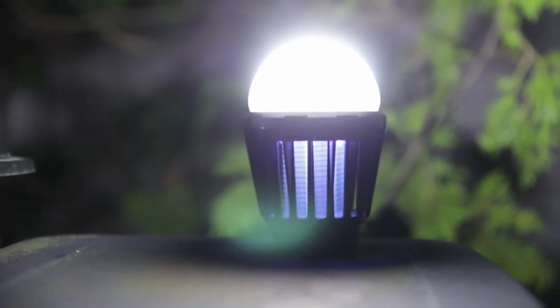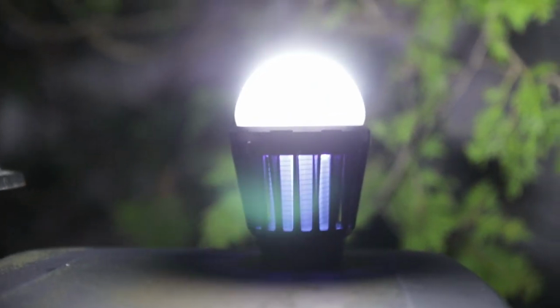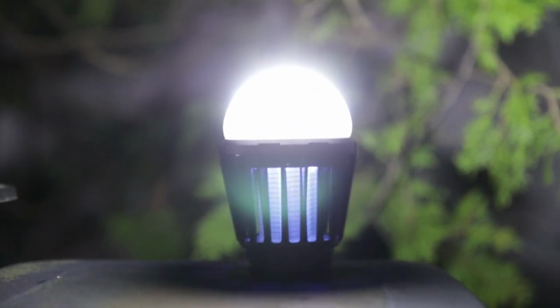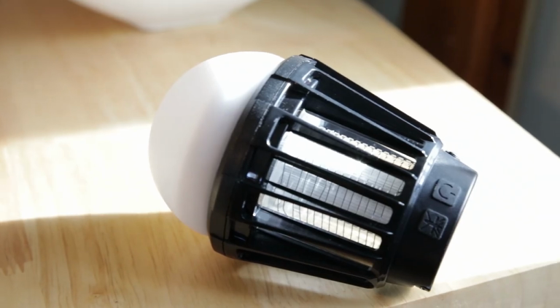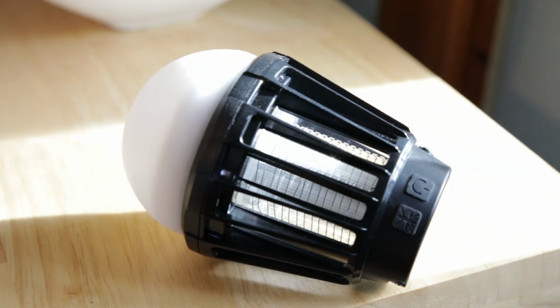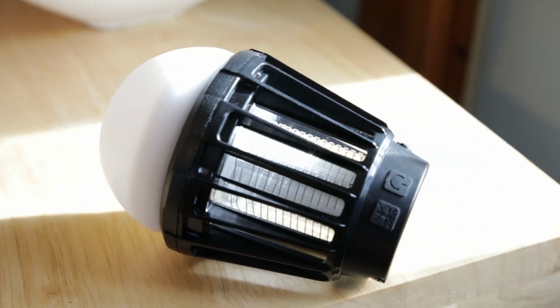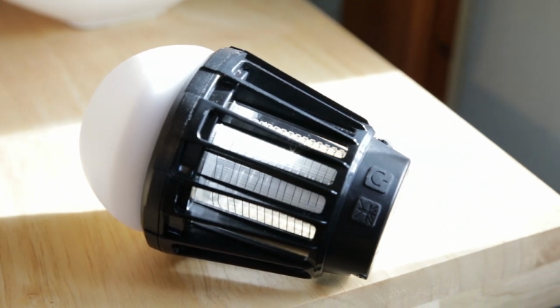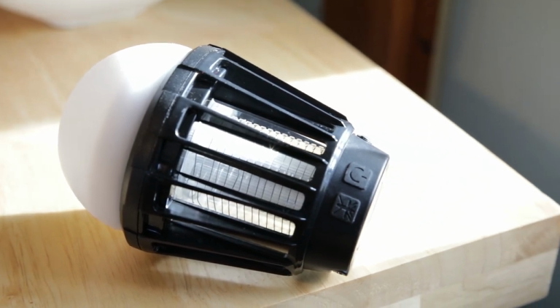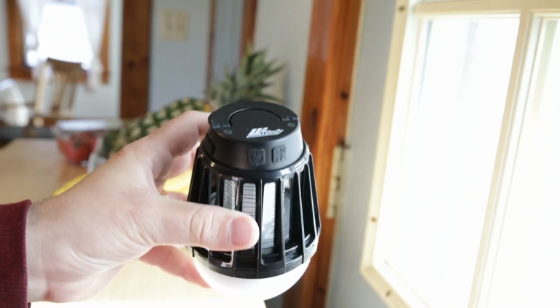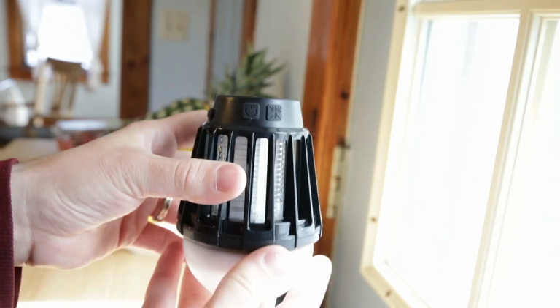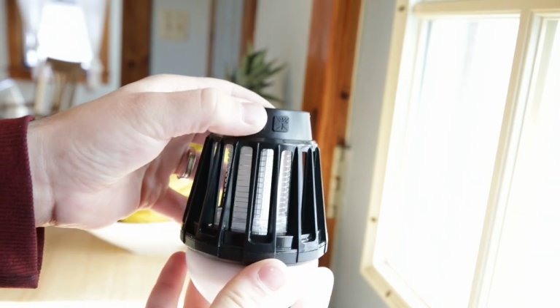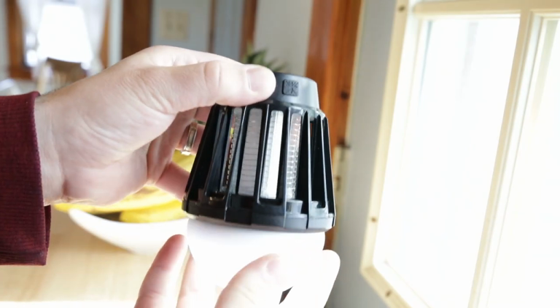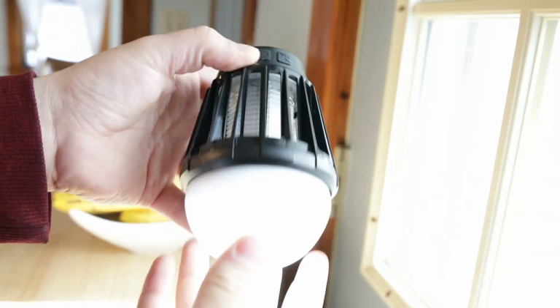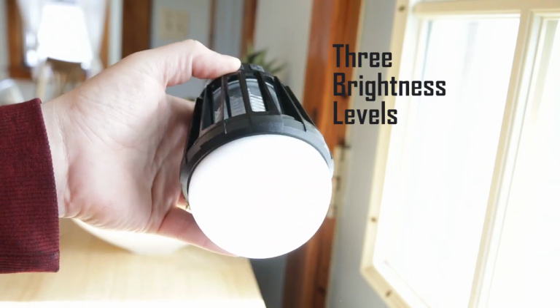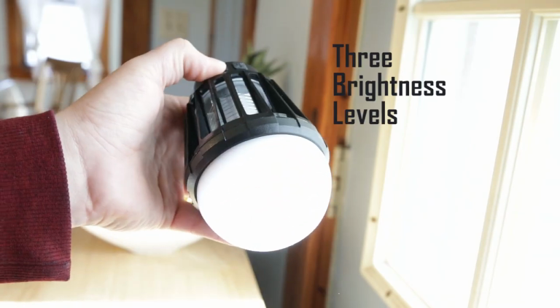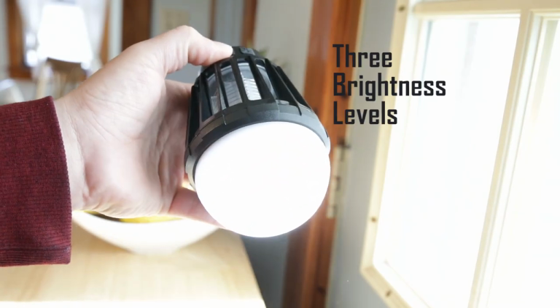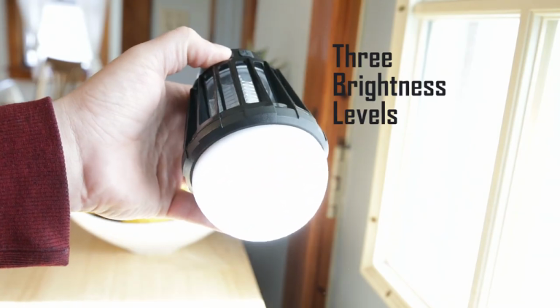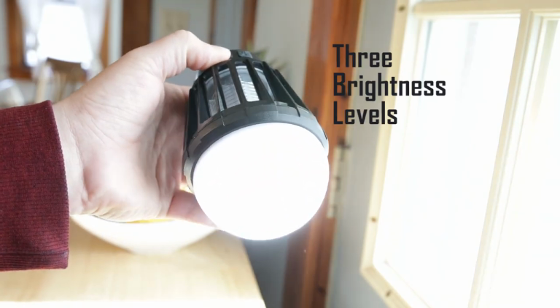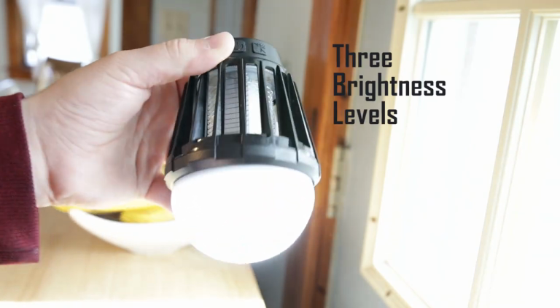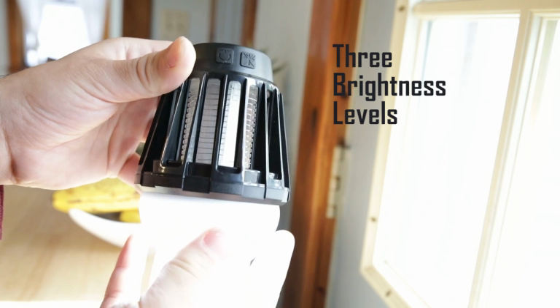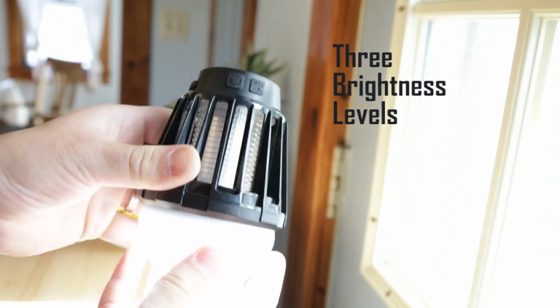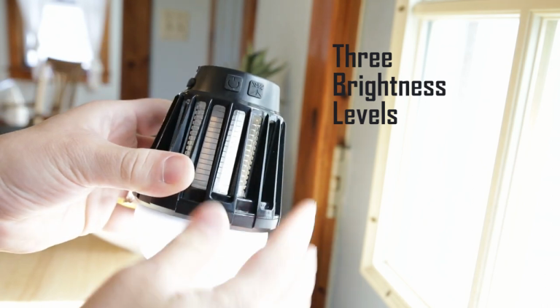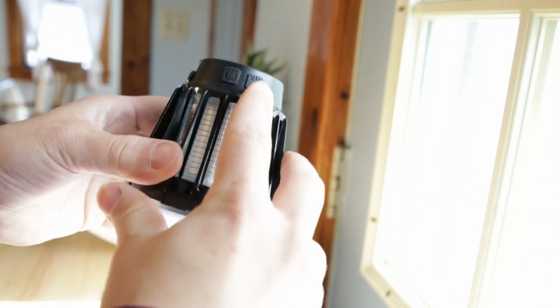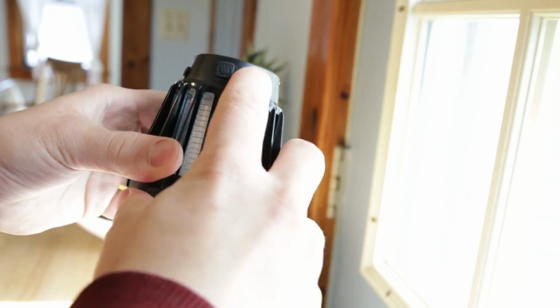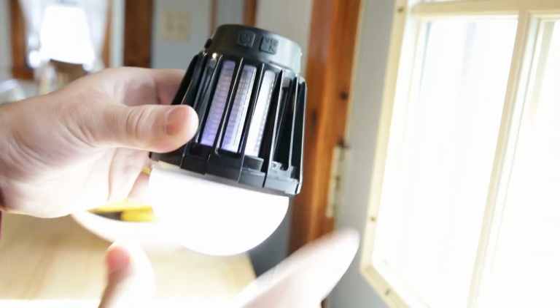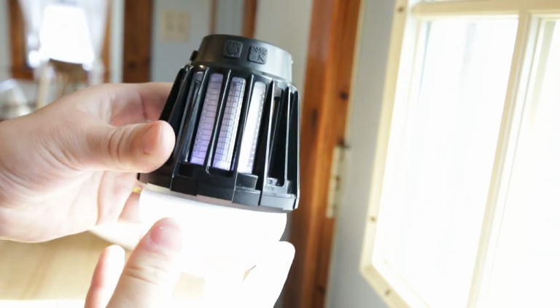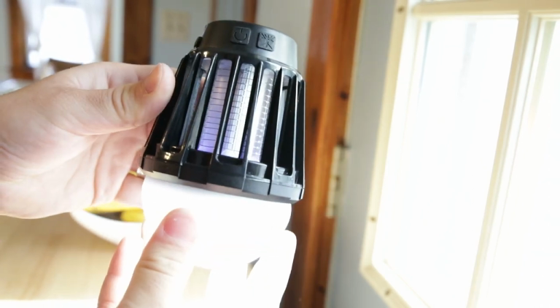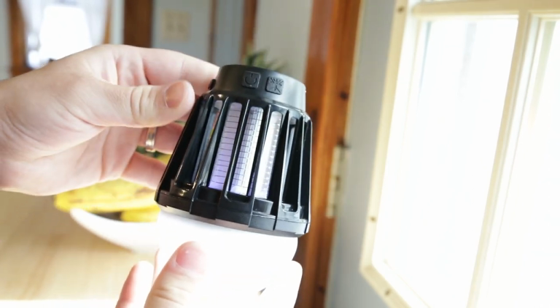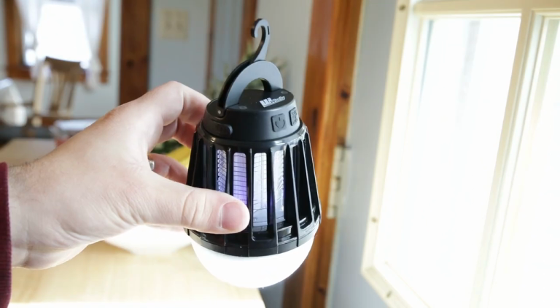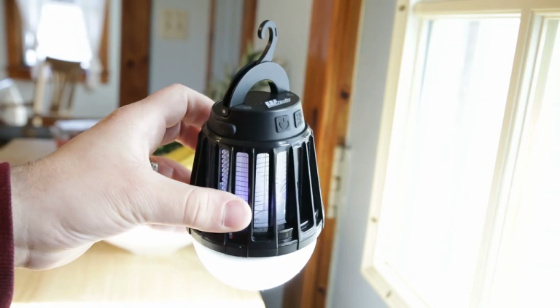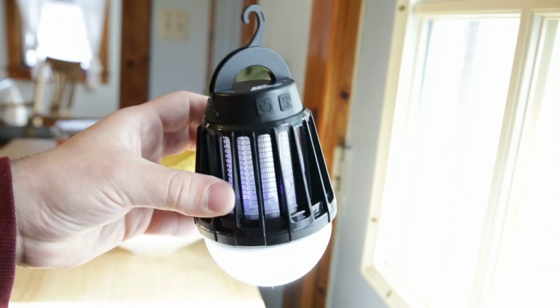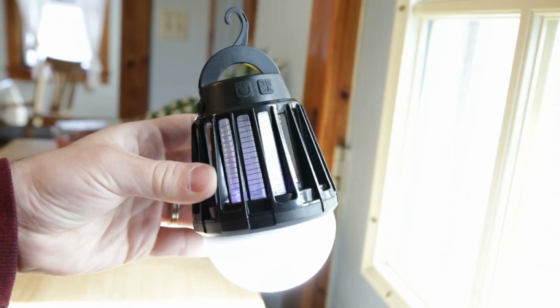The Zapper Lantern is easy to use. Press the power button to turn on and choose between three LED lantern brightness levels. Then press the Zapper button. The Zapper can be used with or without the LED.